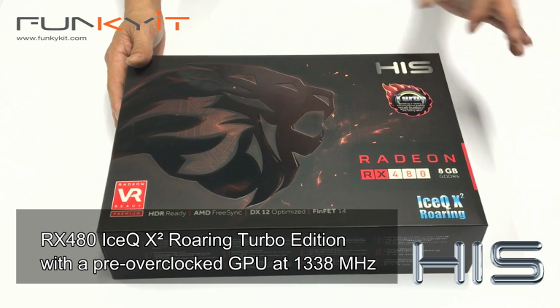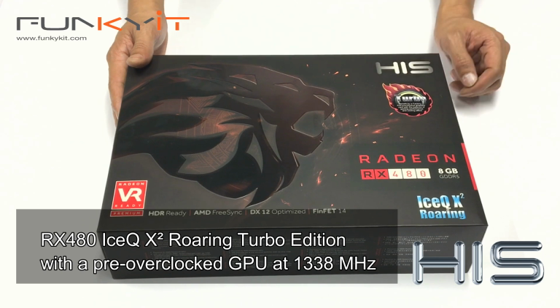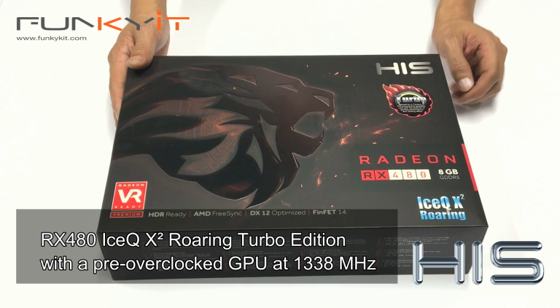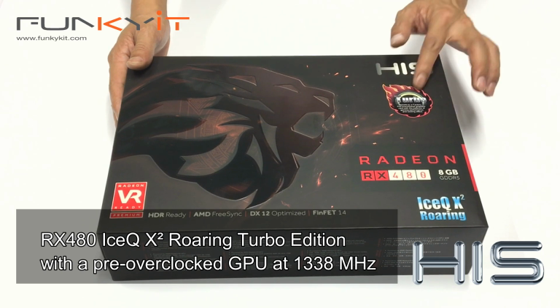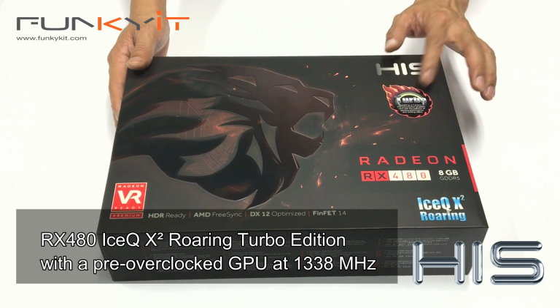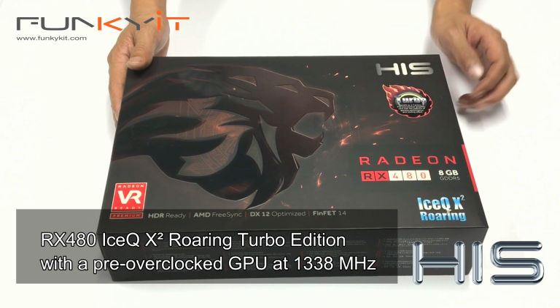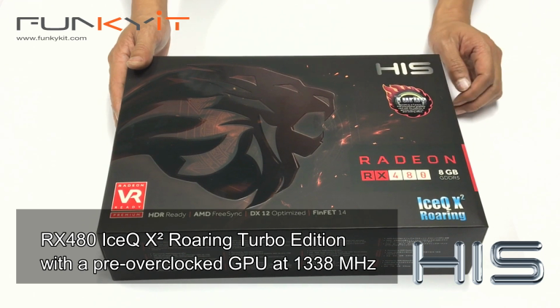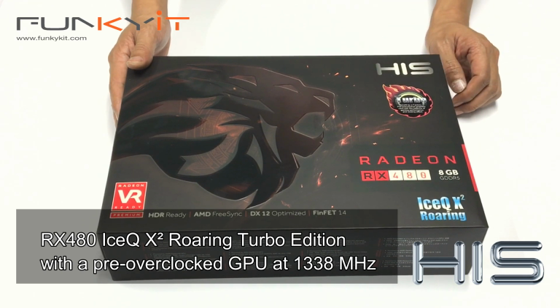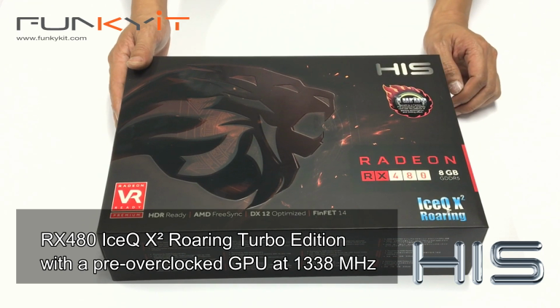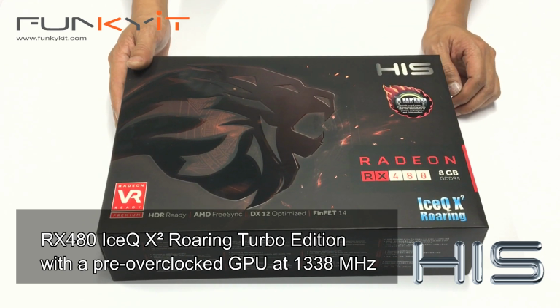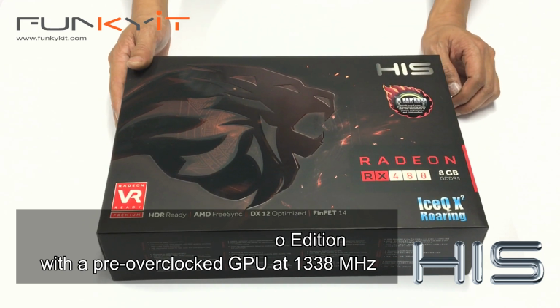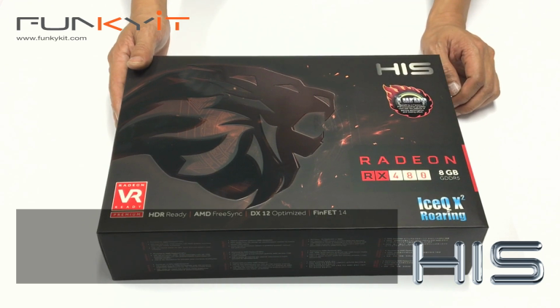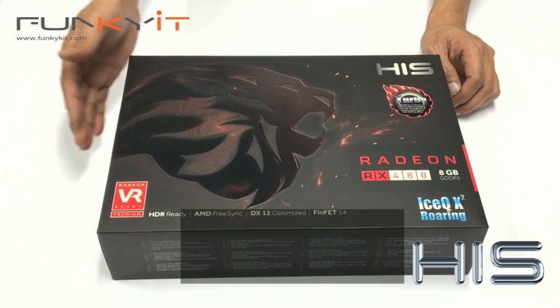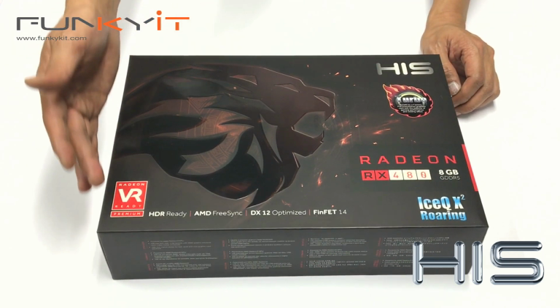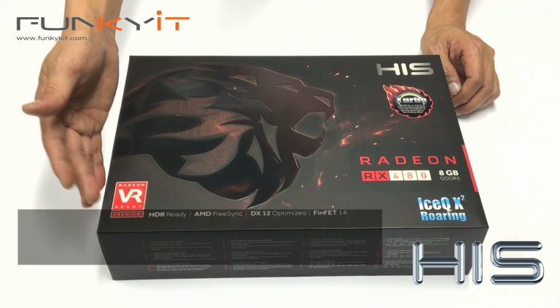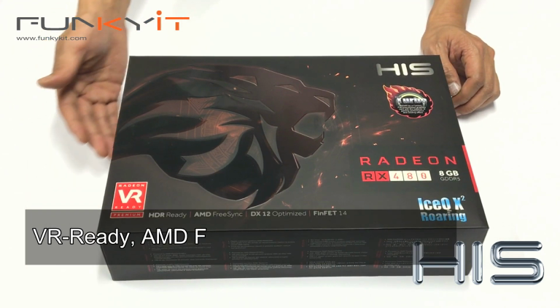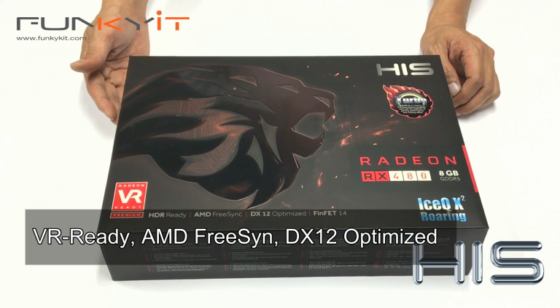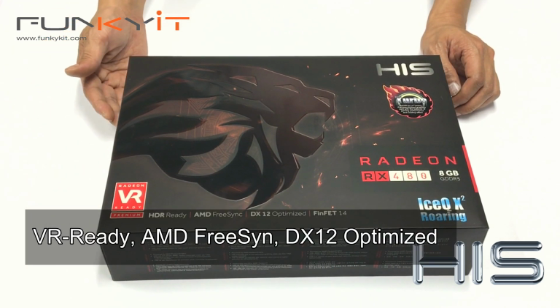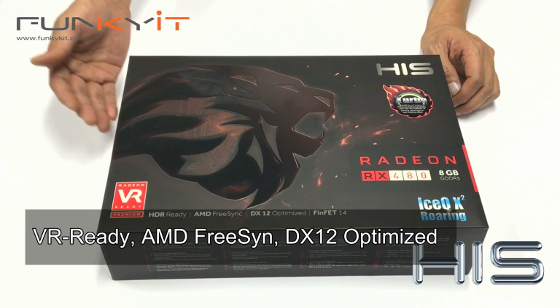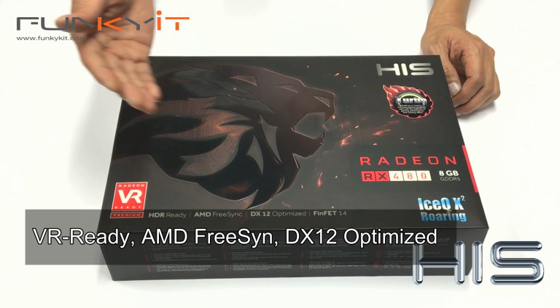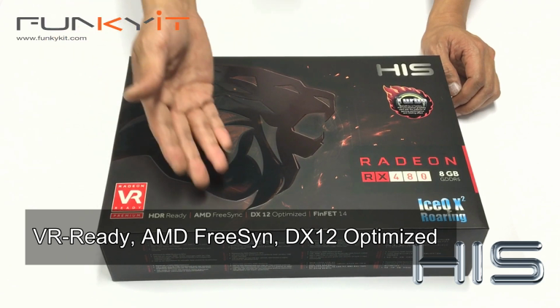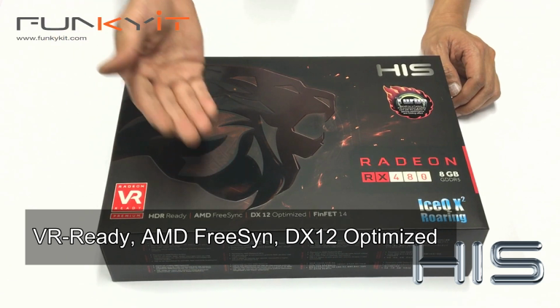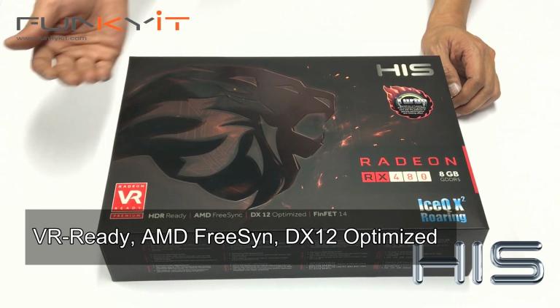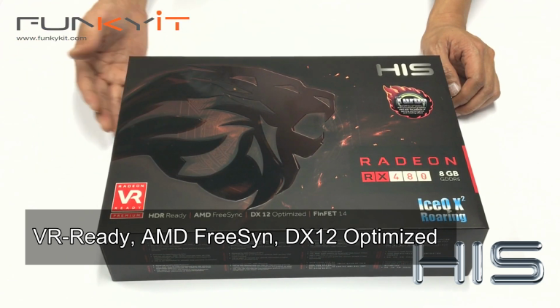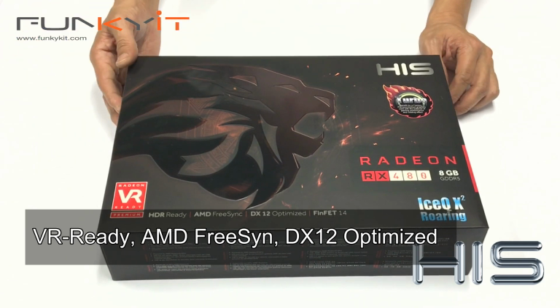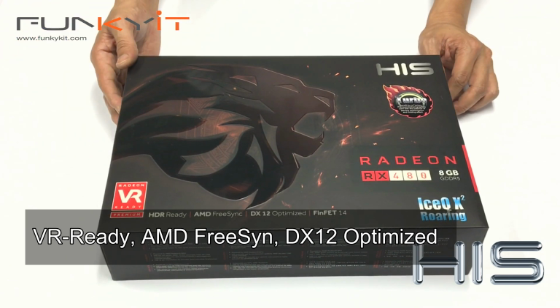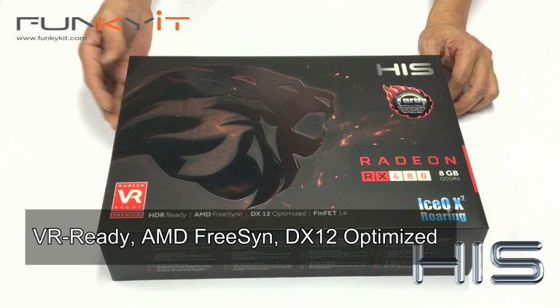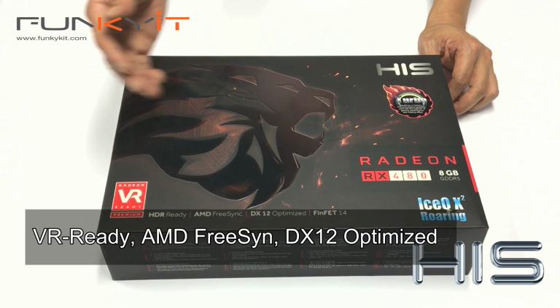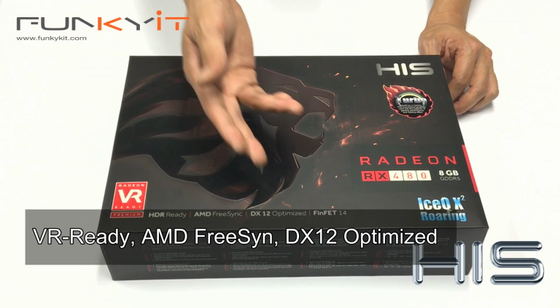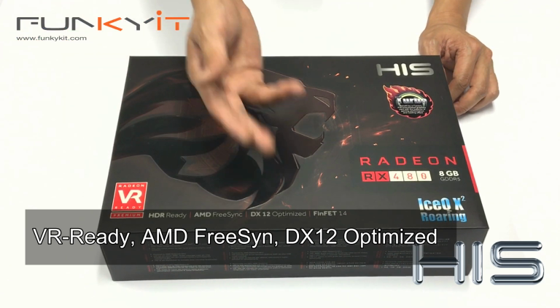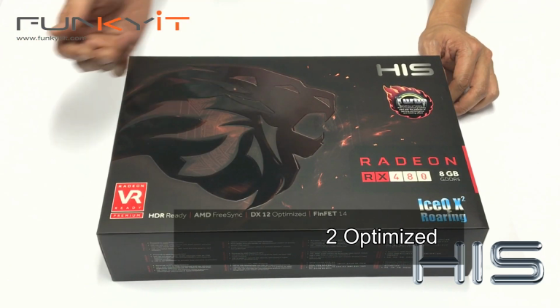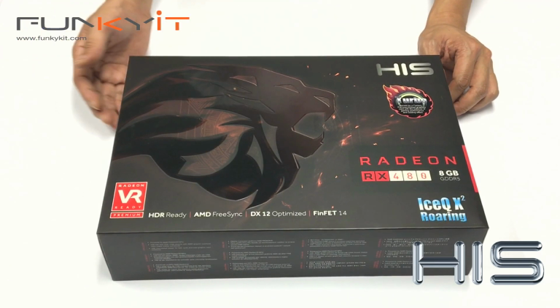The Turbo Edition features an overclocked GPU running at 1.3GHz. It's VR ready and features AMD FreeSync, and it's also DX12 optimized.